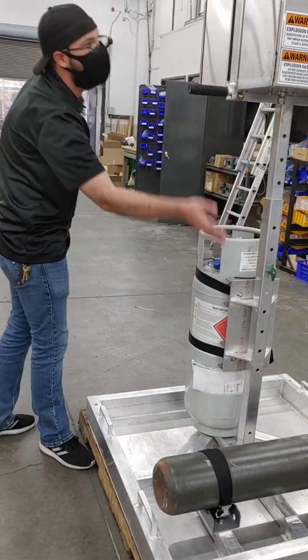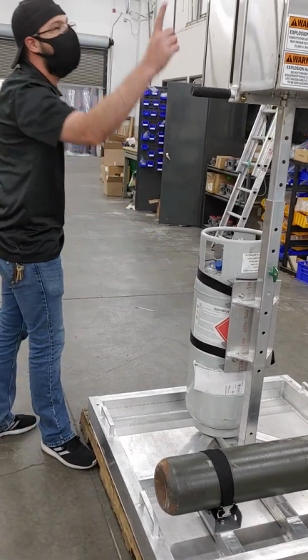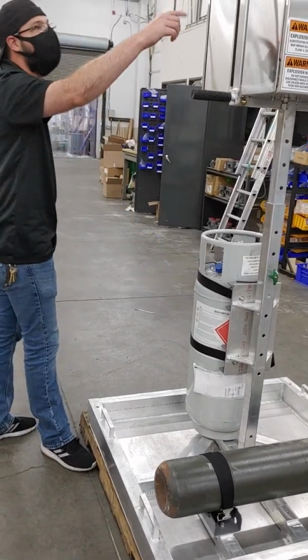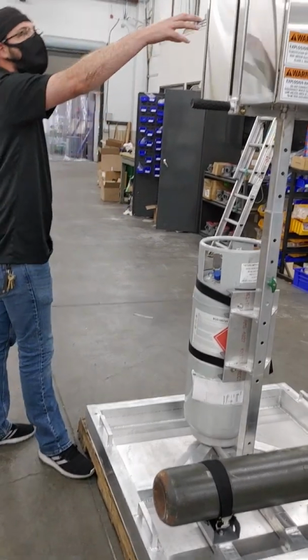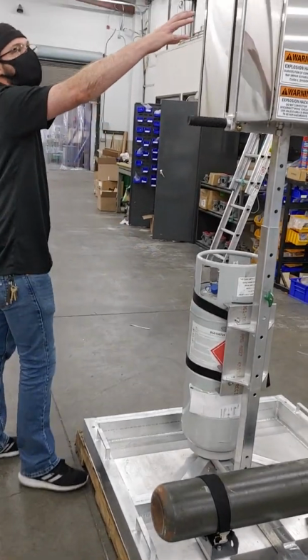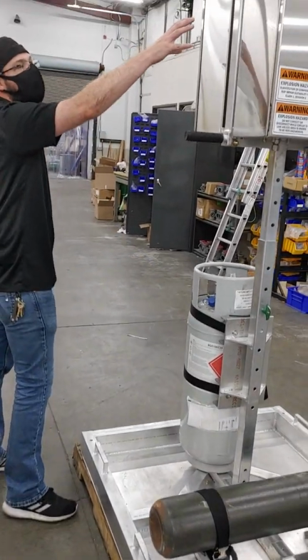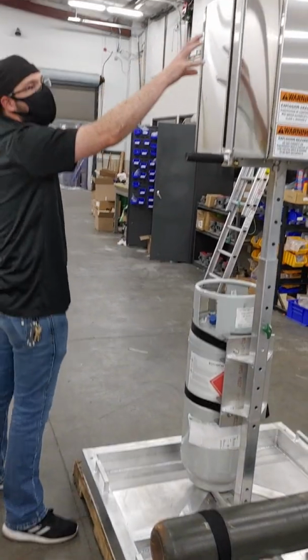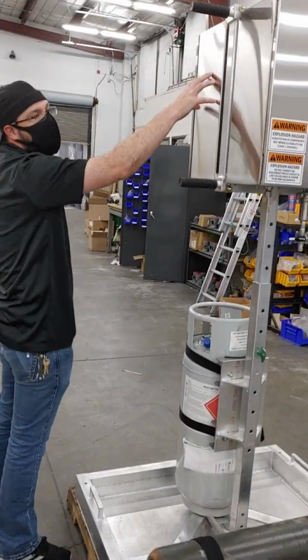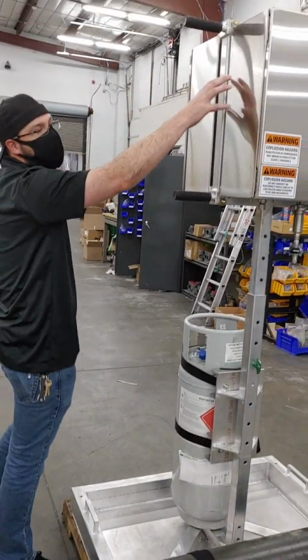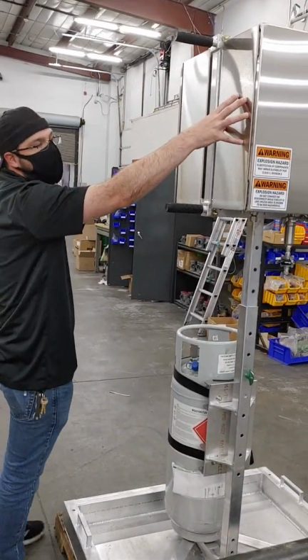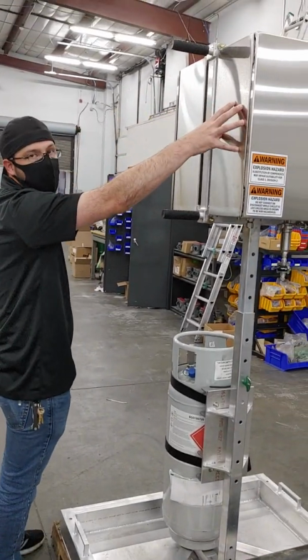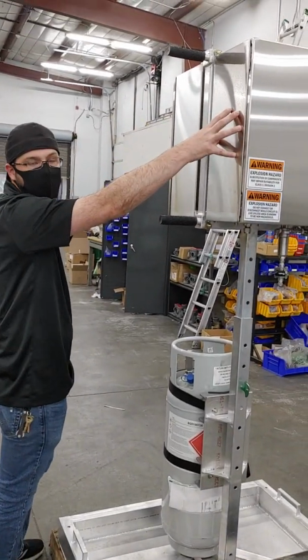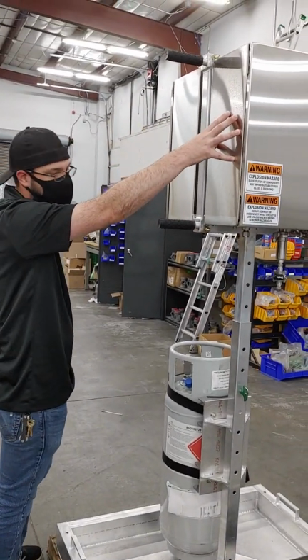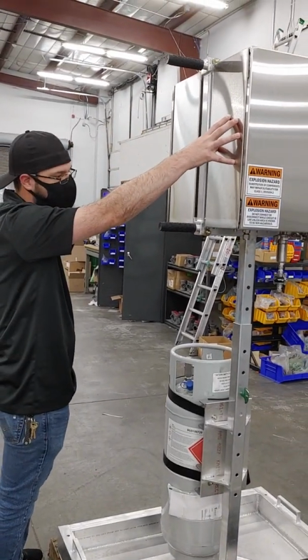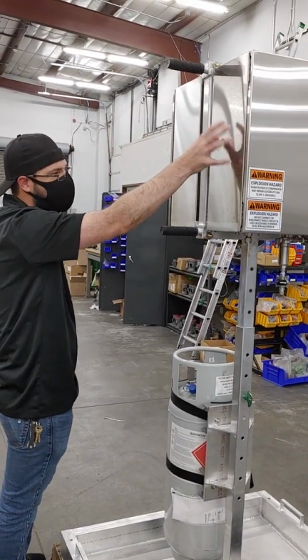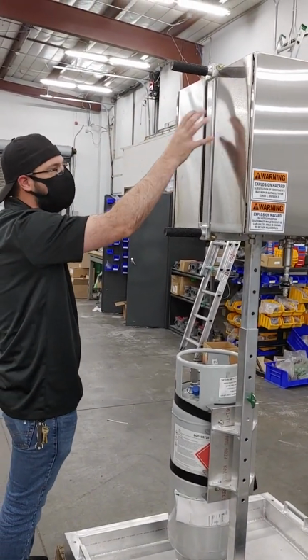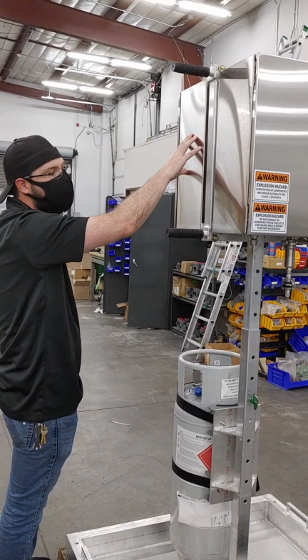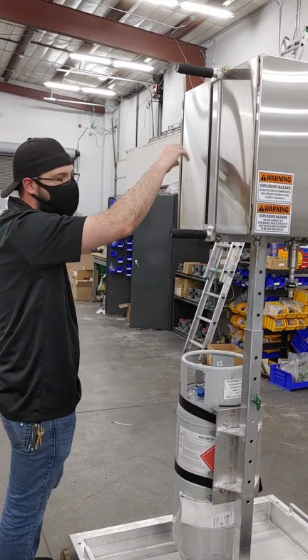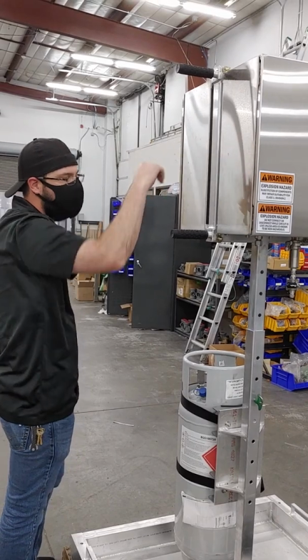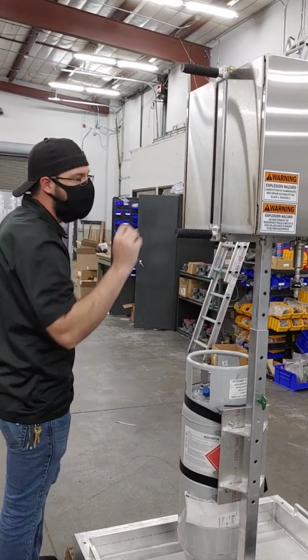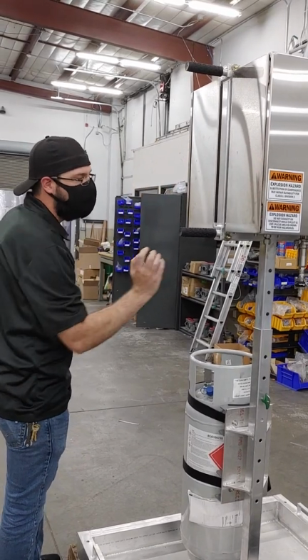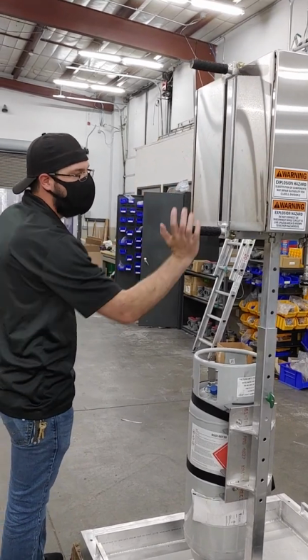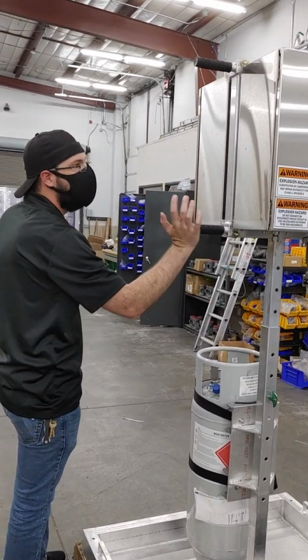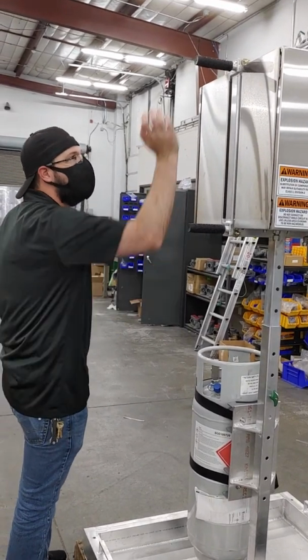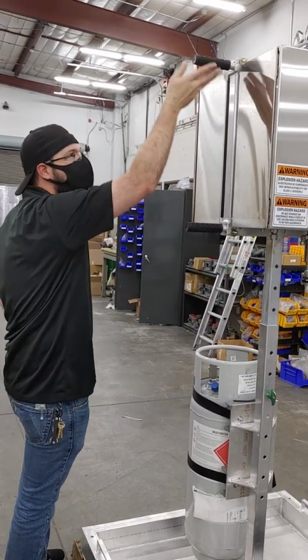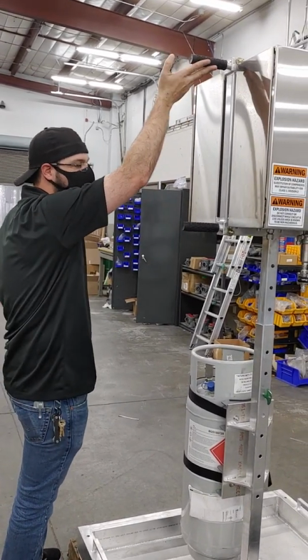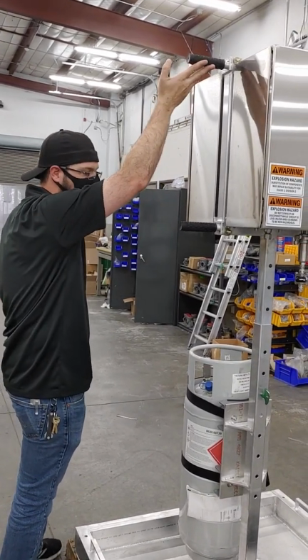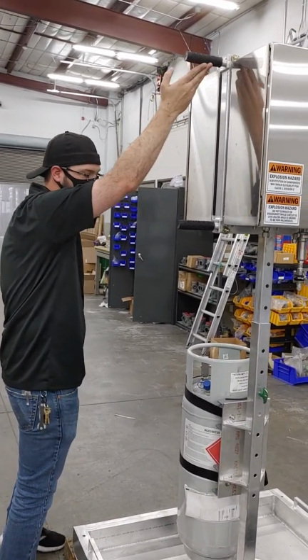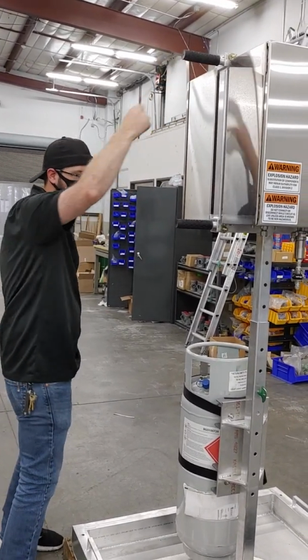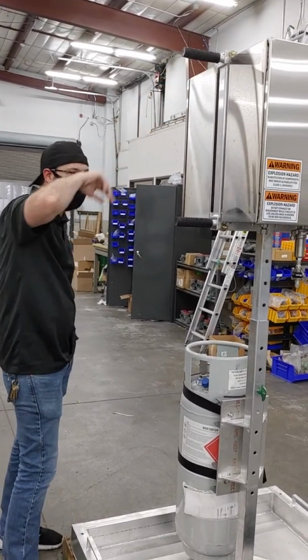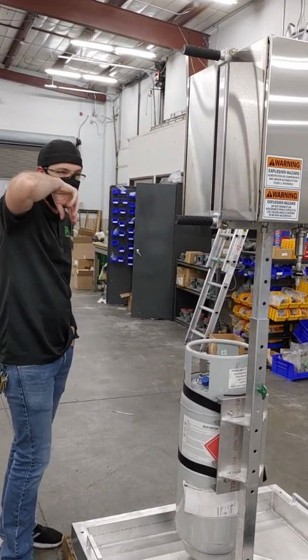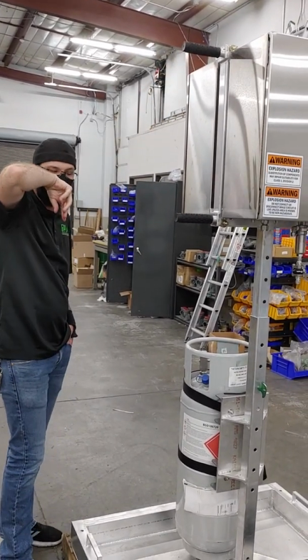Up at the top, we've got both the mechanical and the electronics enclosures, as well as handles for assisting in lifting.